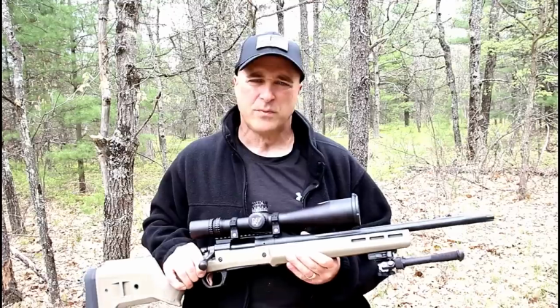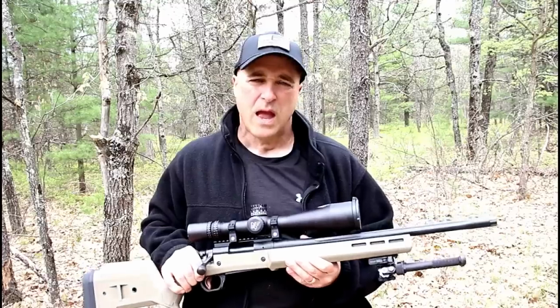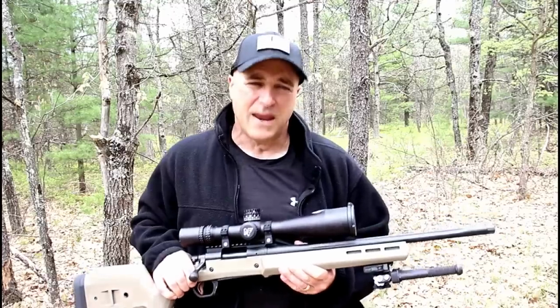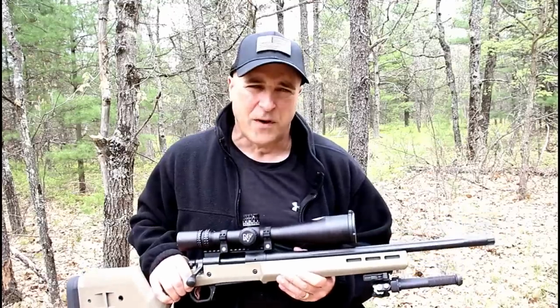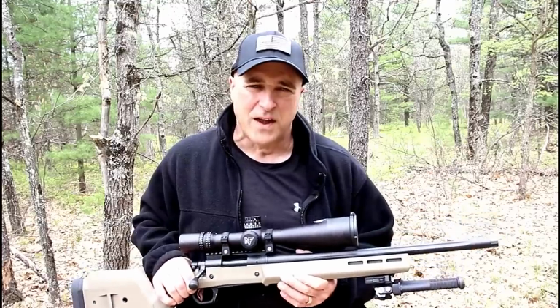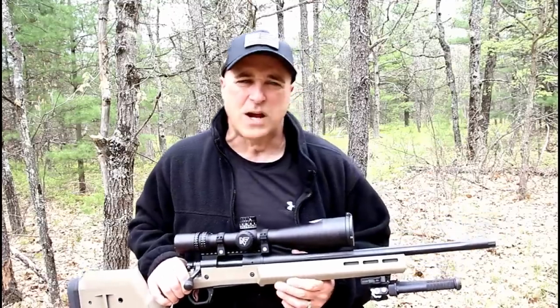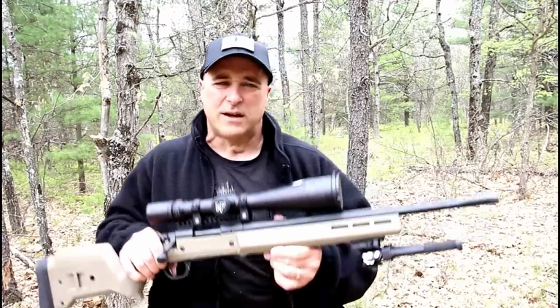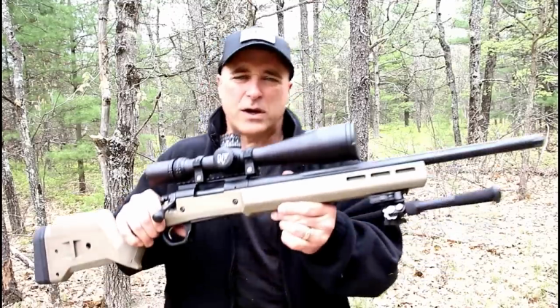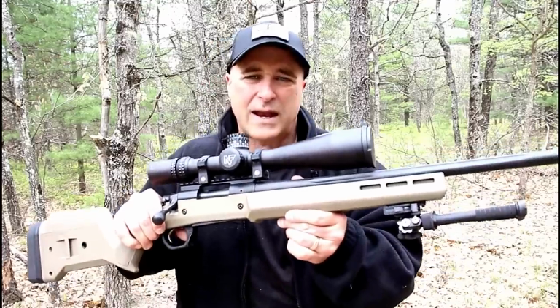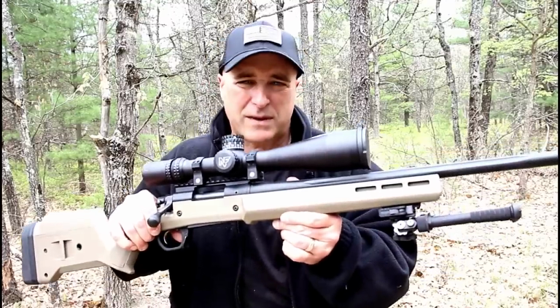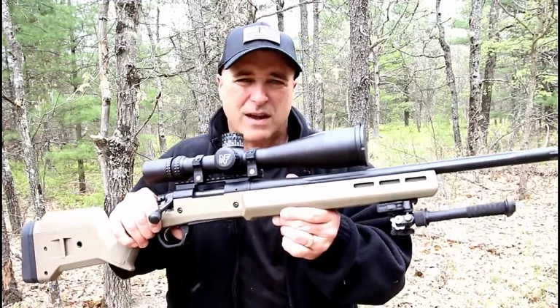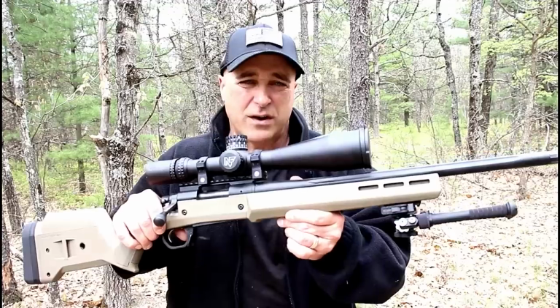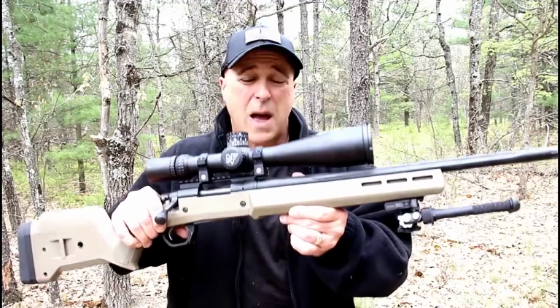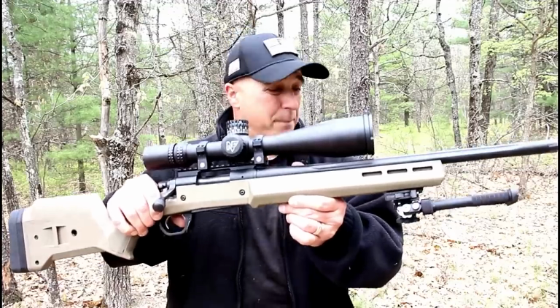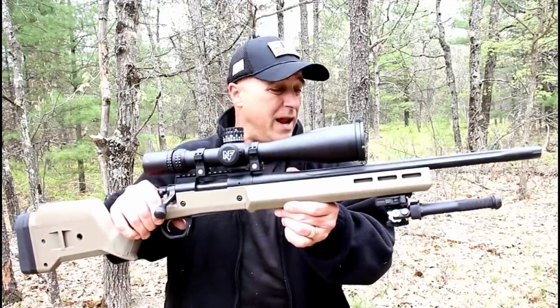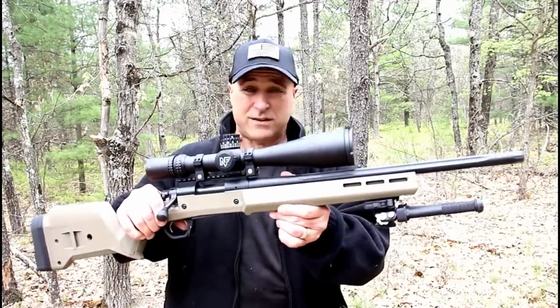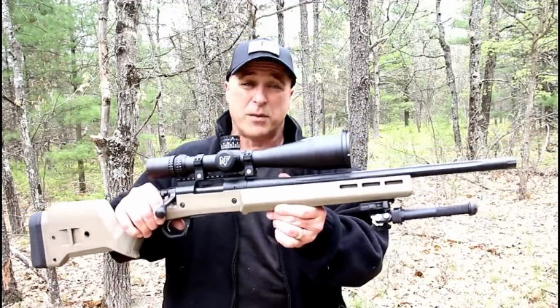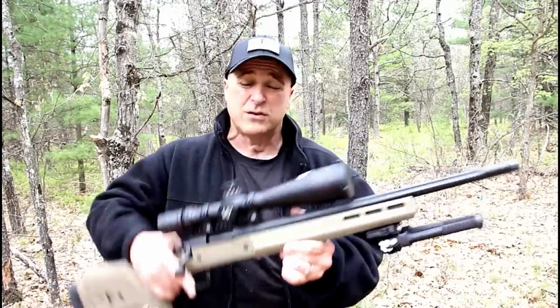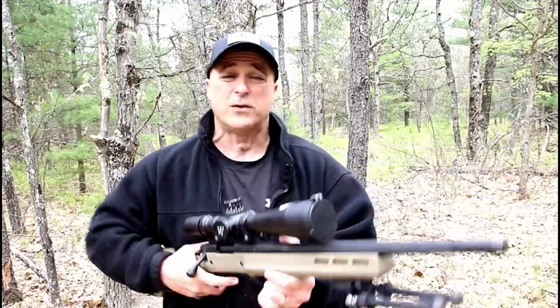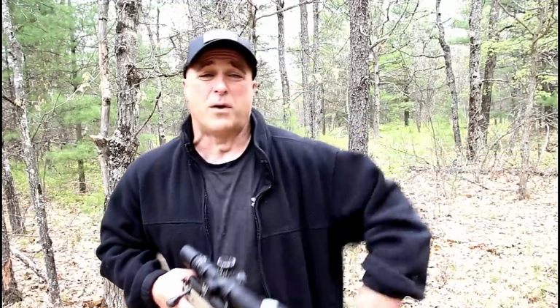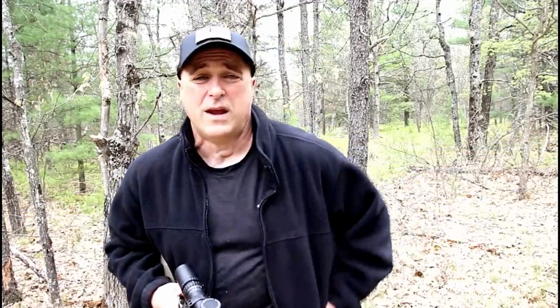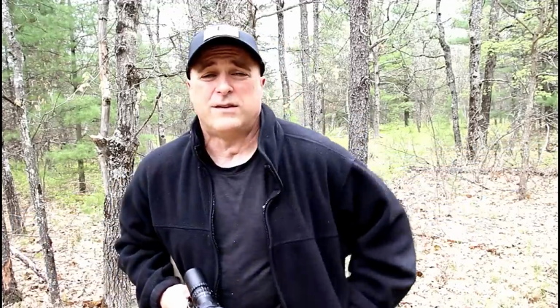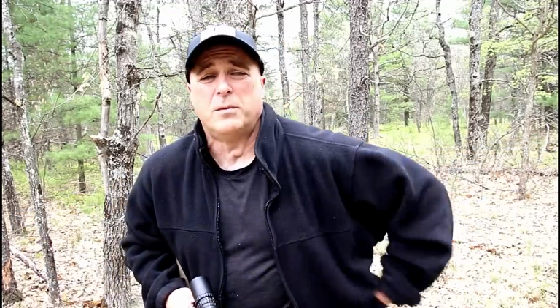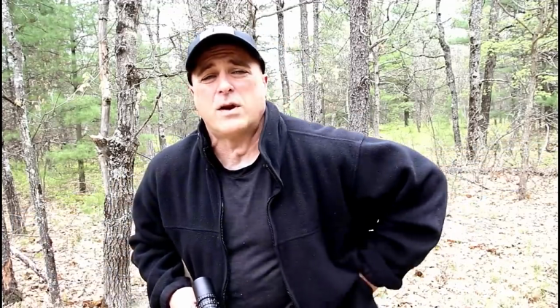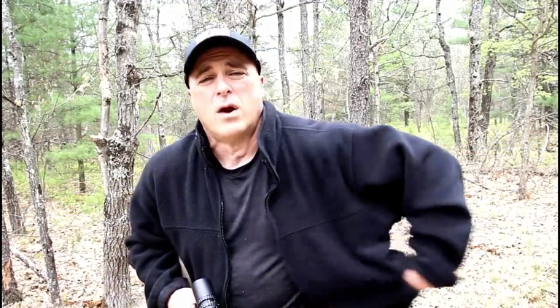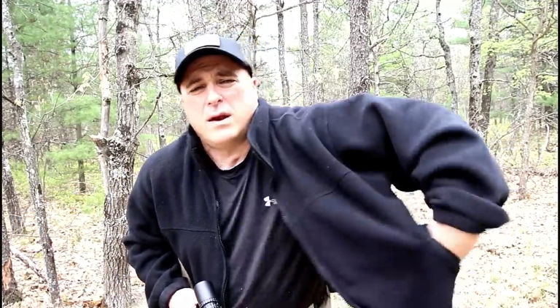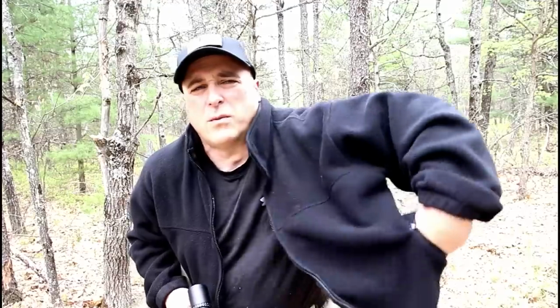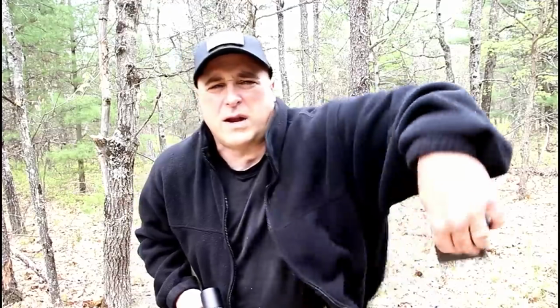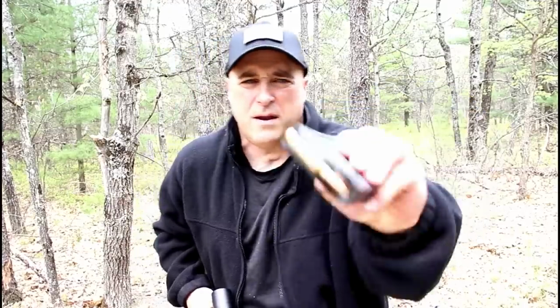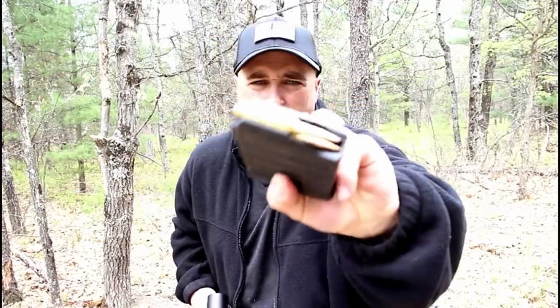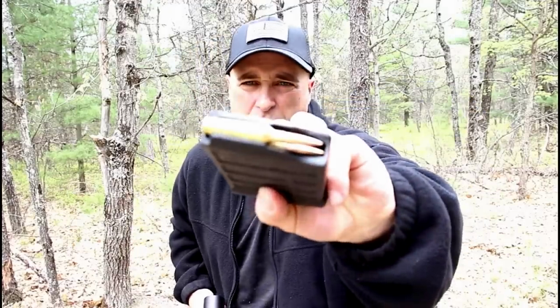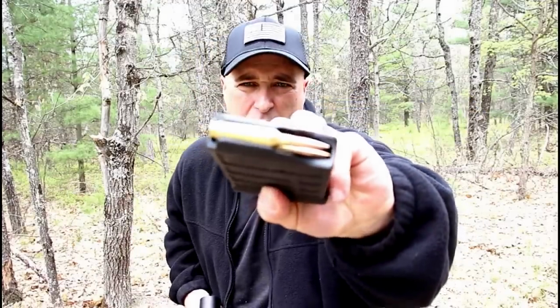Hey there friends, thanks for checking in today. We're looking at a Remington 700 Magpul Enhanced Precision Rifle chambered in six millimeter Creedmoor, and here's what we're looking at with that round.